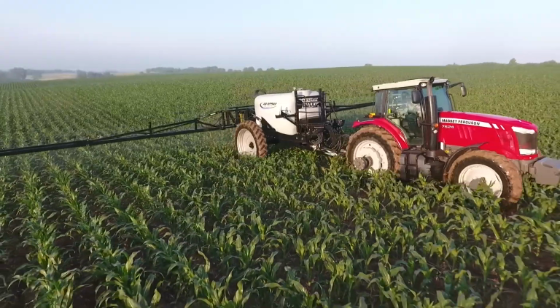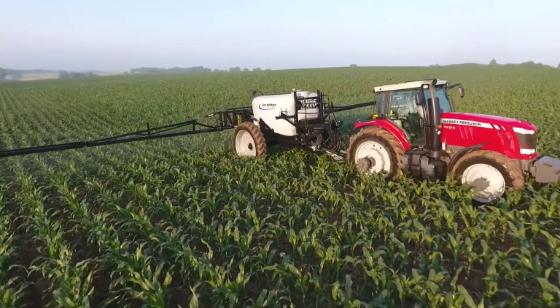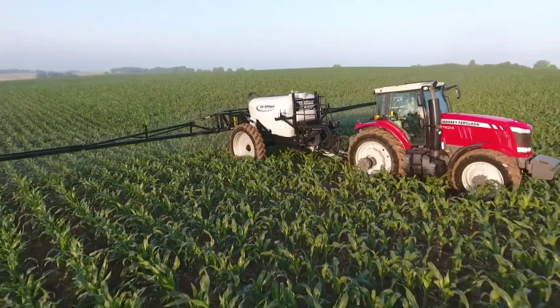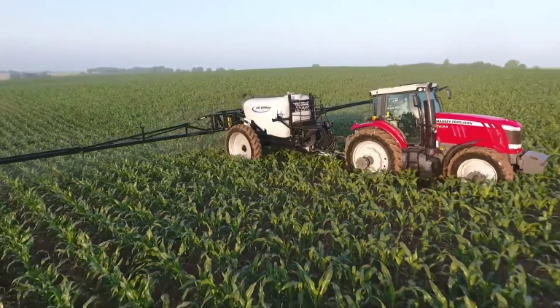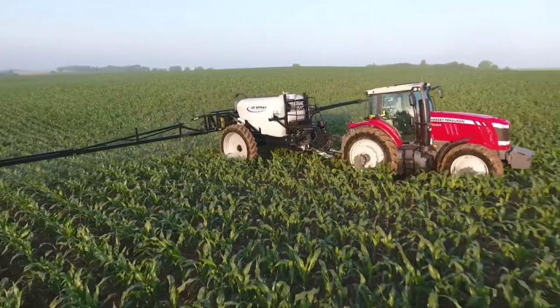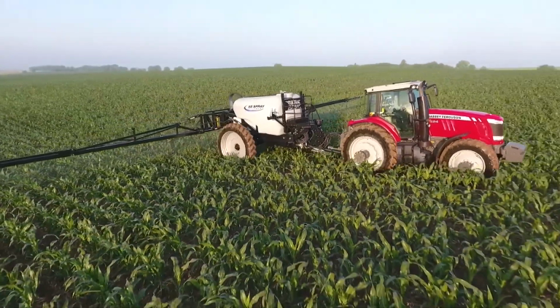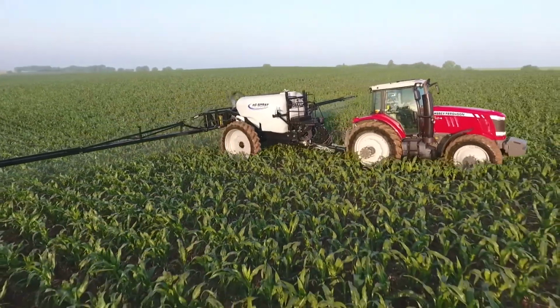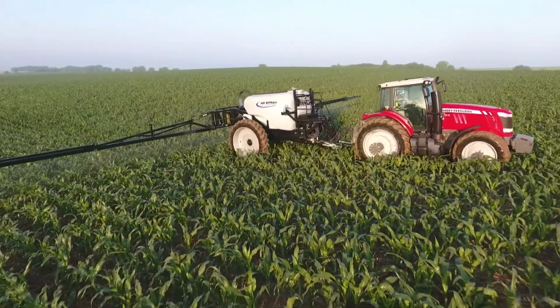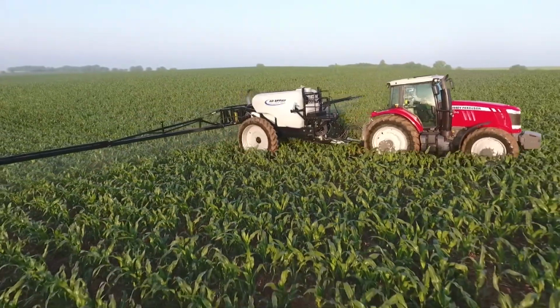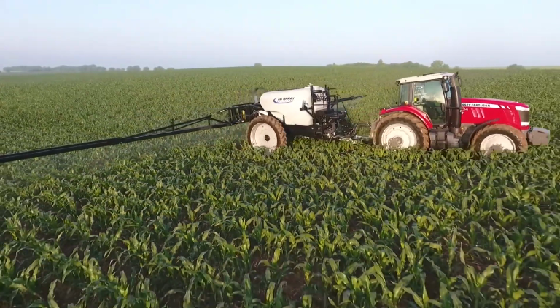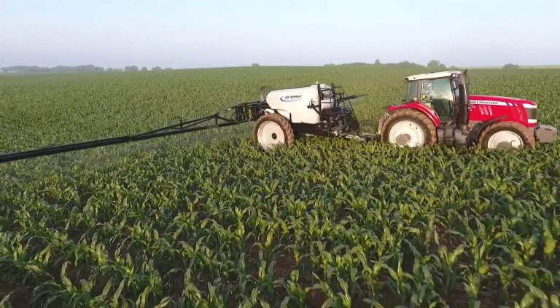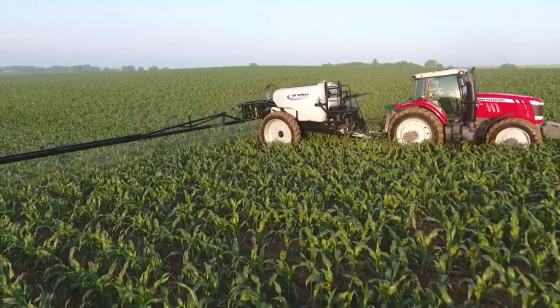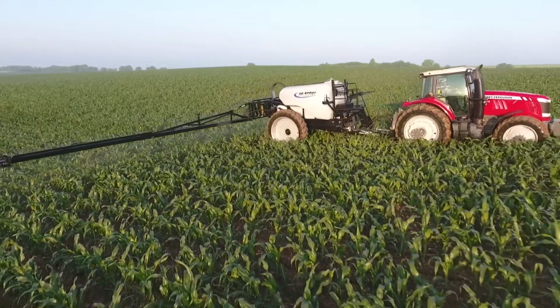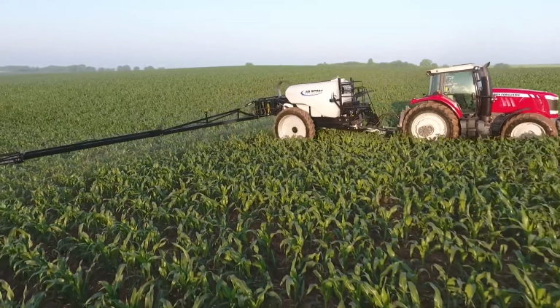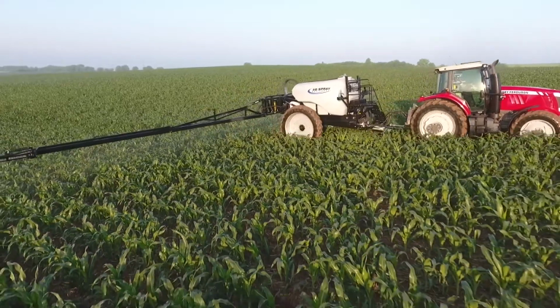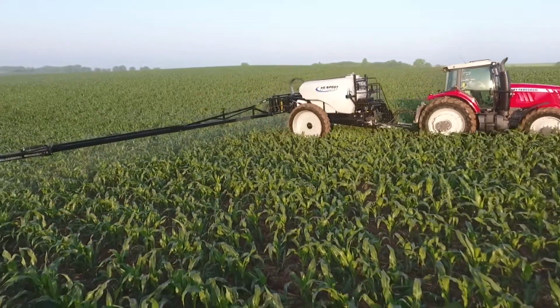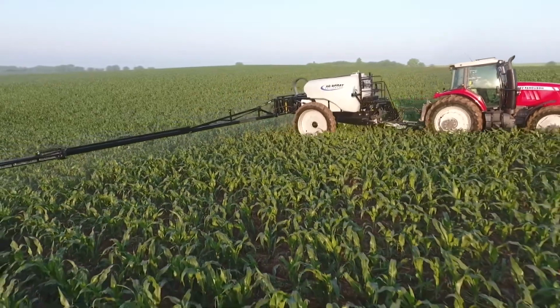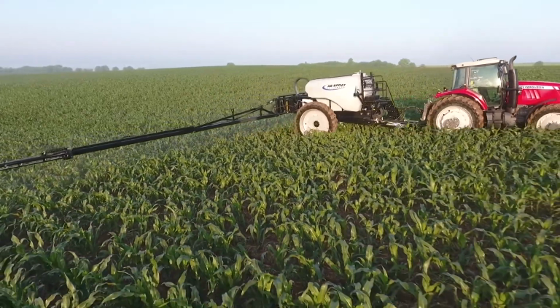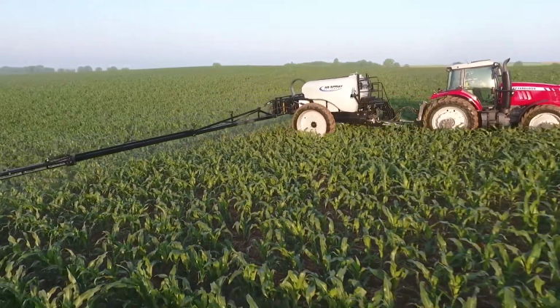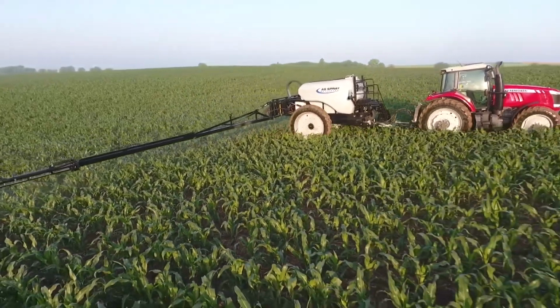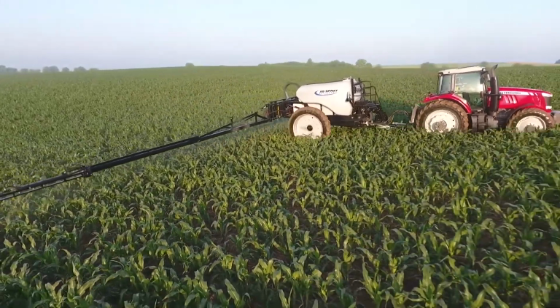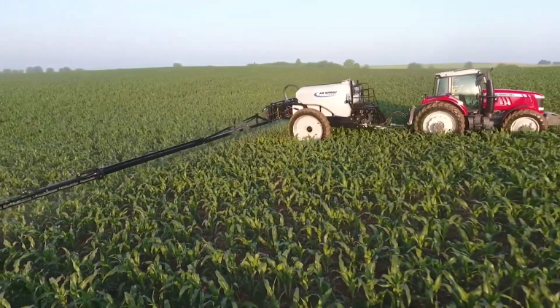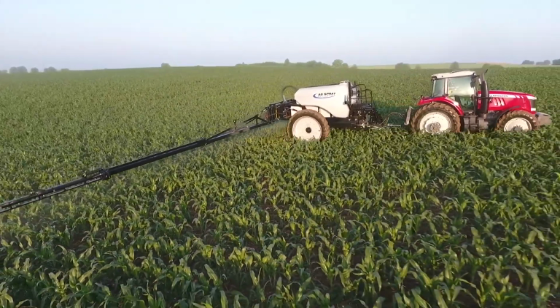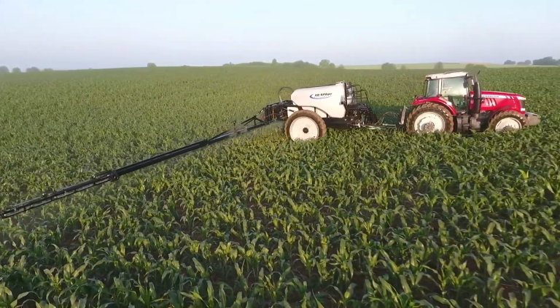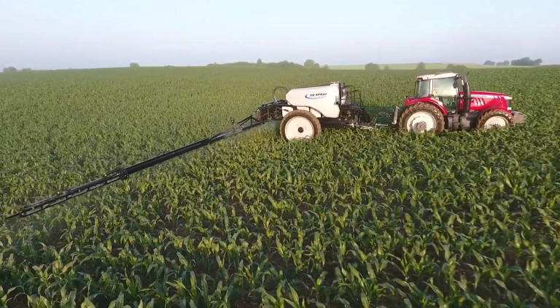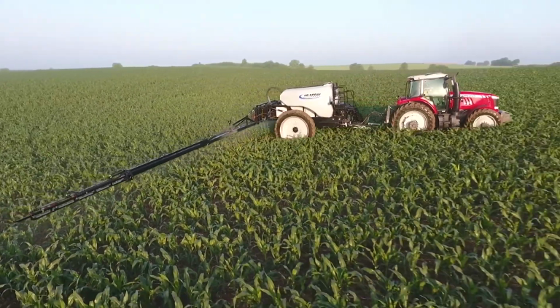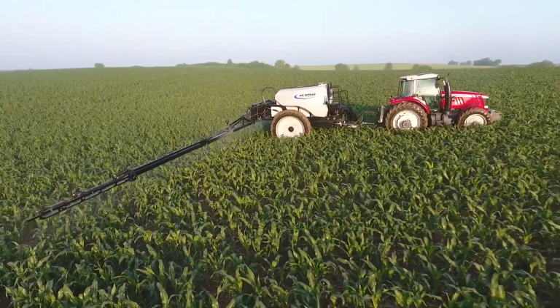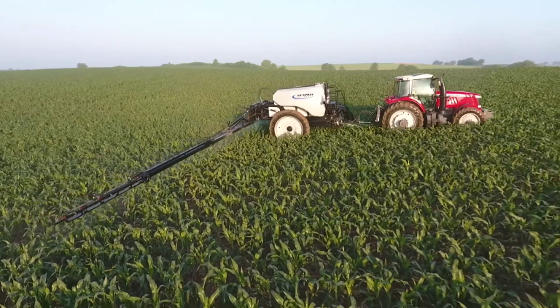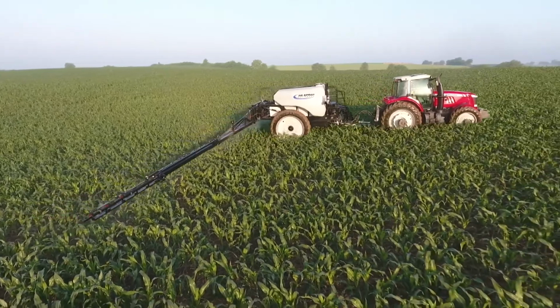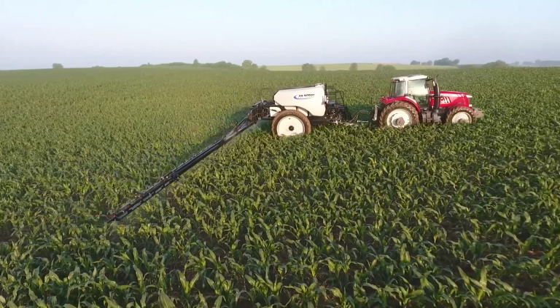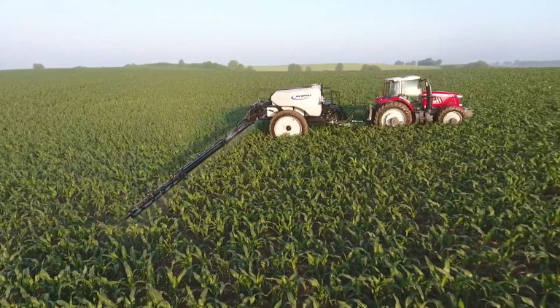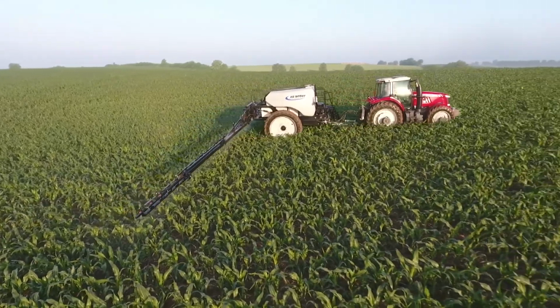The short hitch-pin-to-axle distance makes maneuvering this unit in the field much easier at just 175 inches, one of the shortest hitch-pin-to-axle ratios on the market.